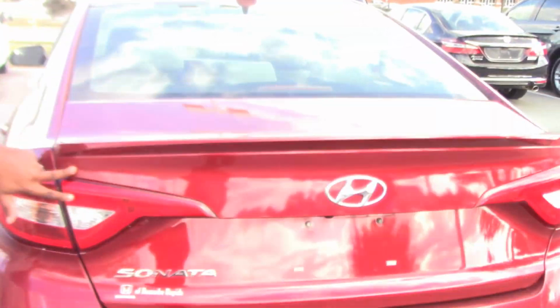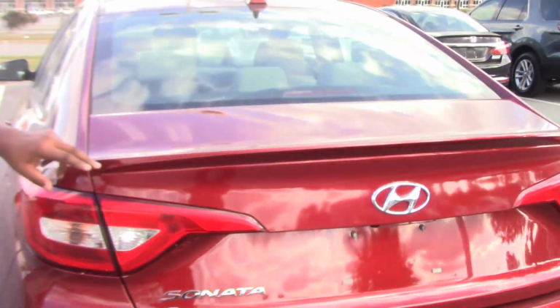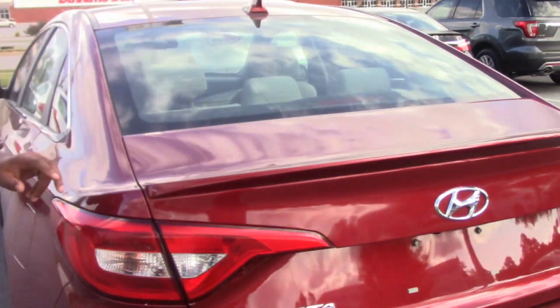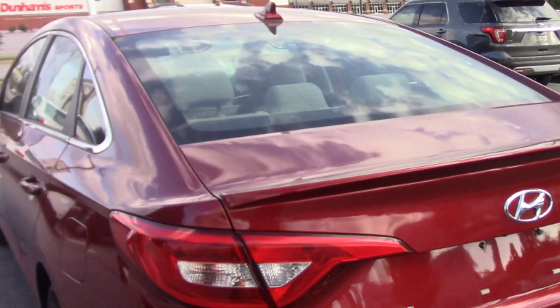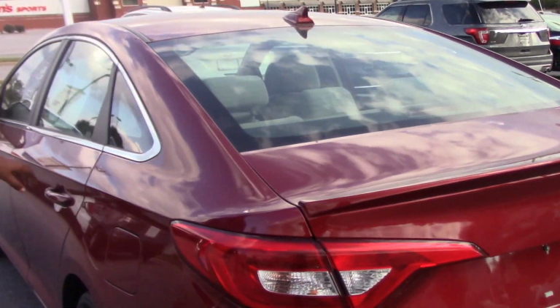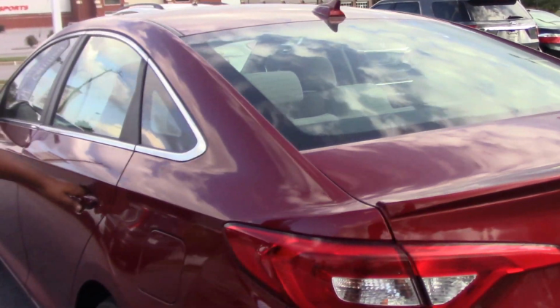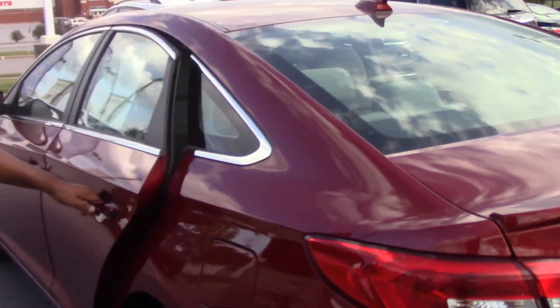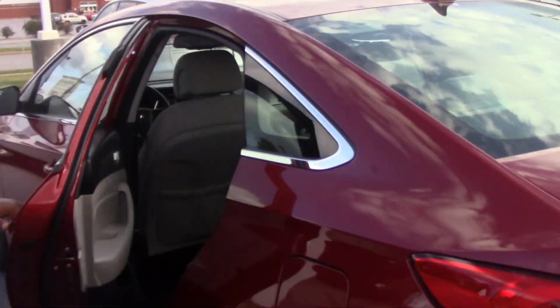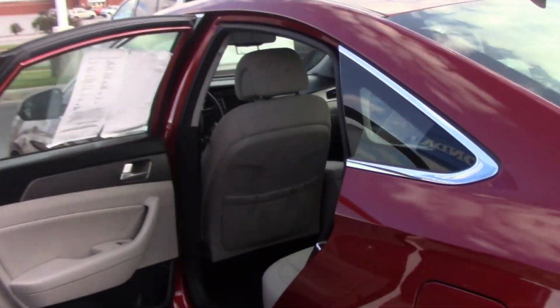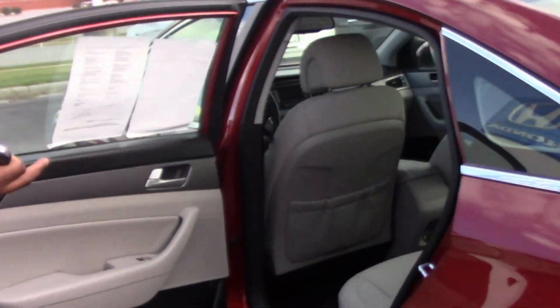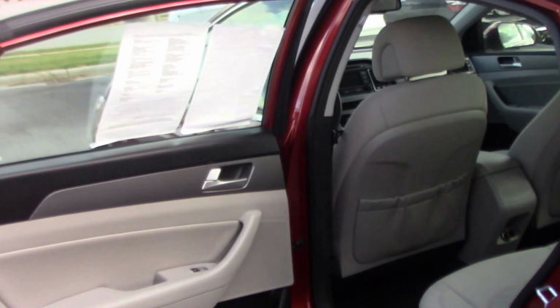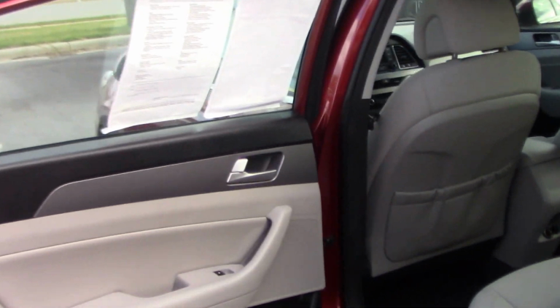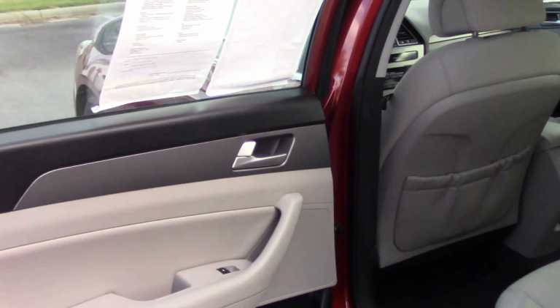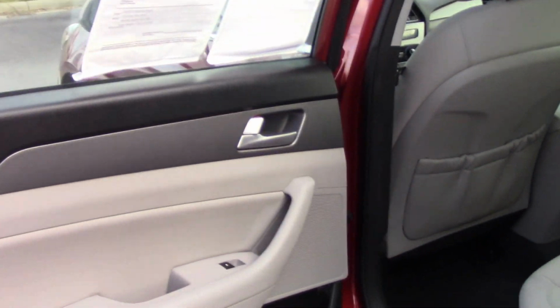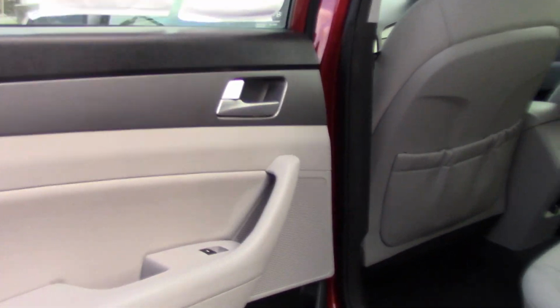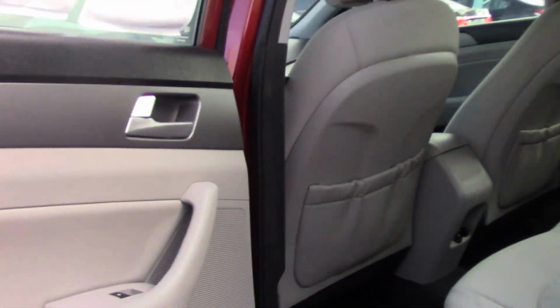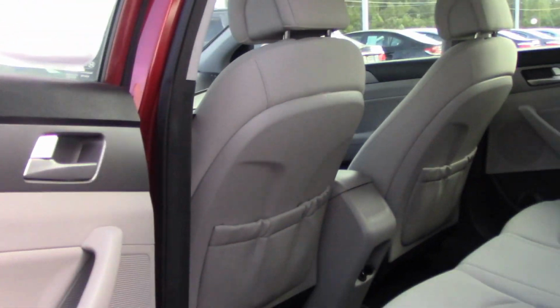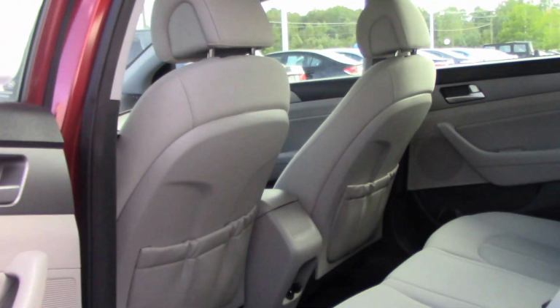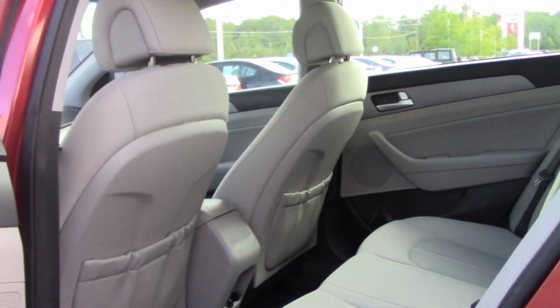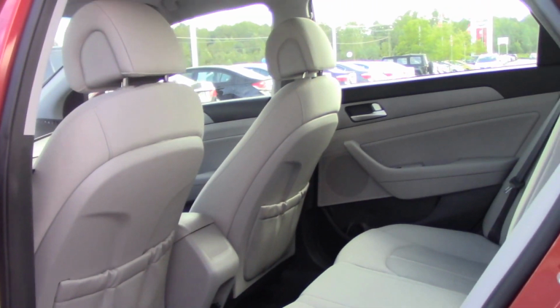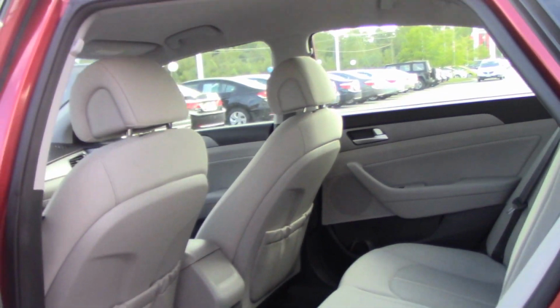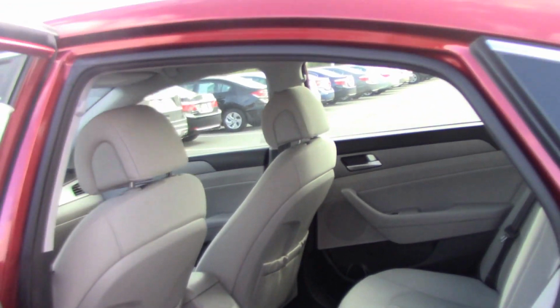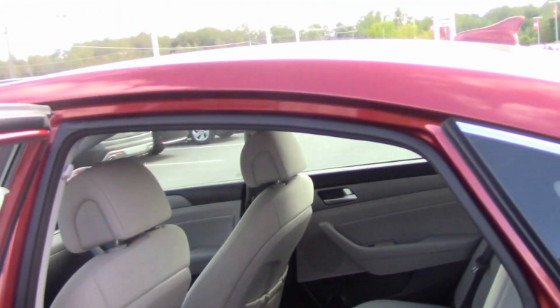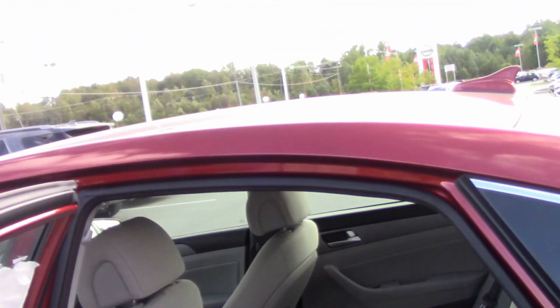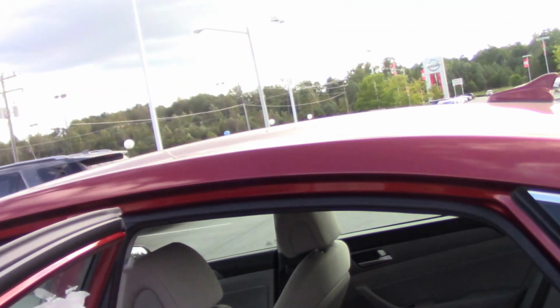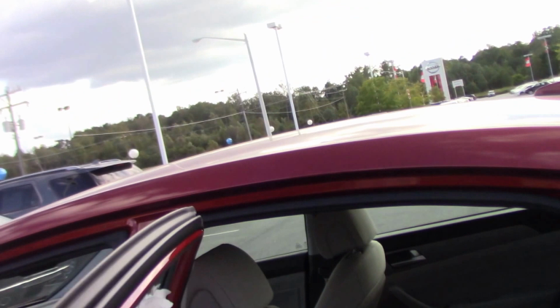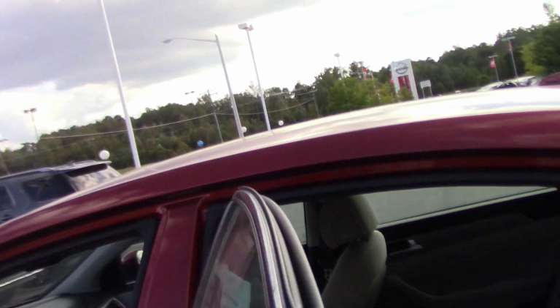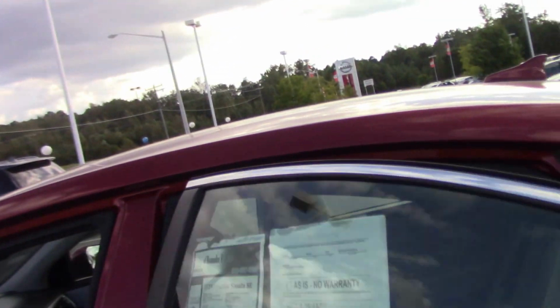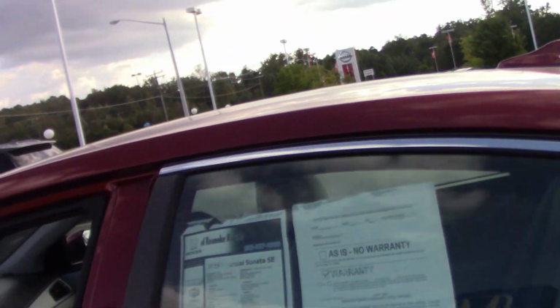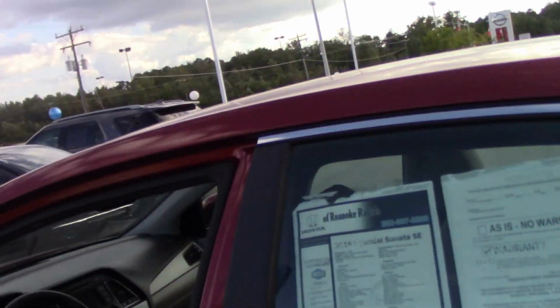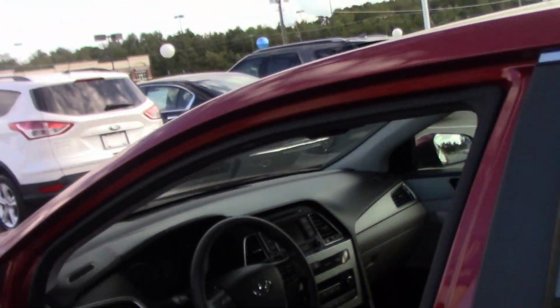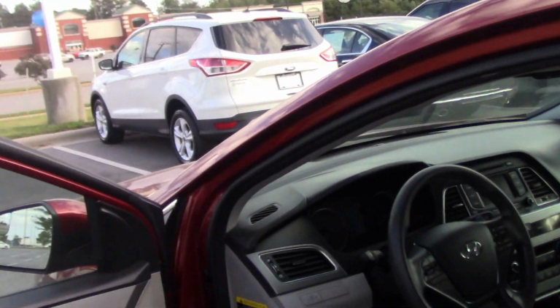On the inside, as we mentioned, it has gray interior, power windows, power door locks, and power driver's seat.